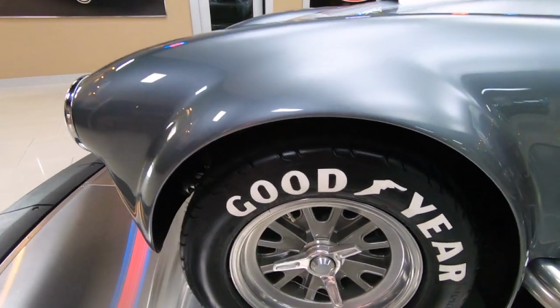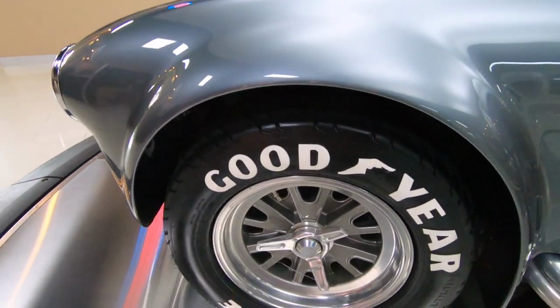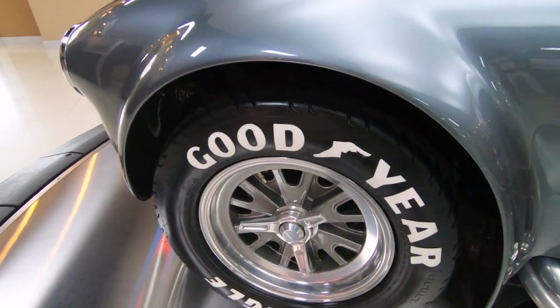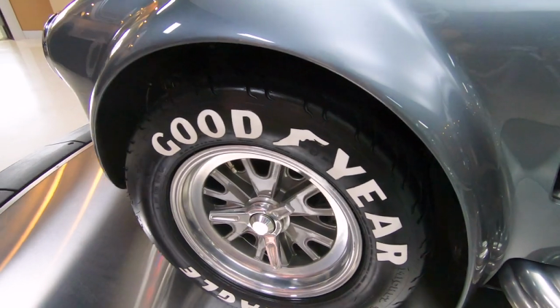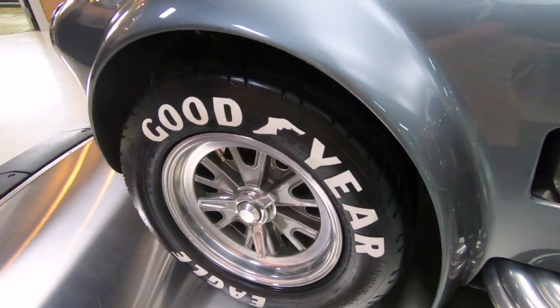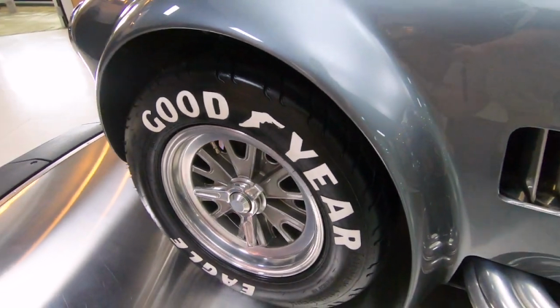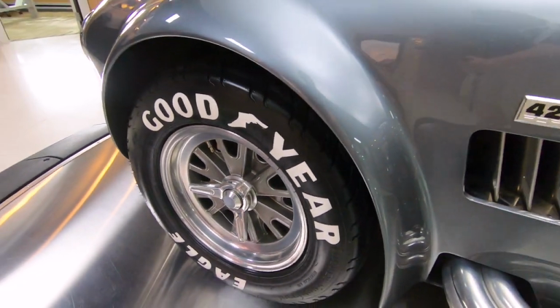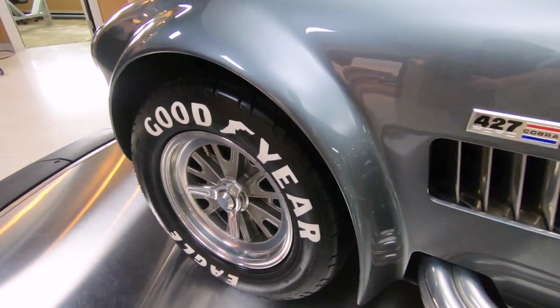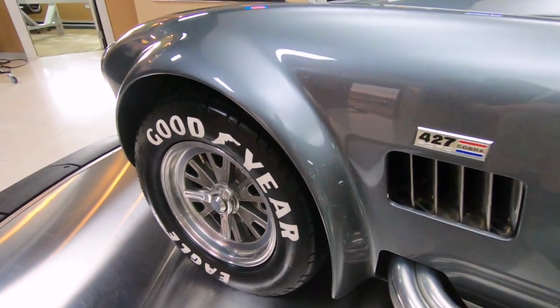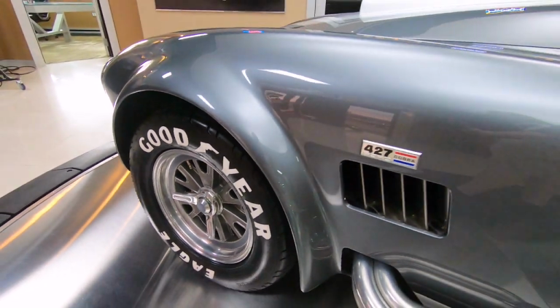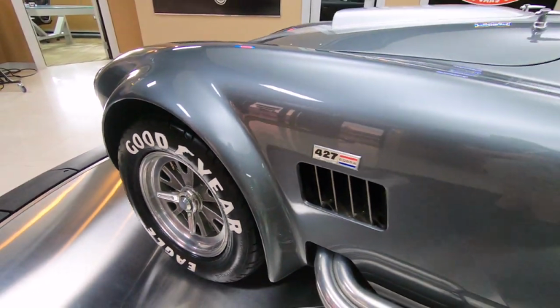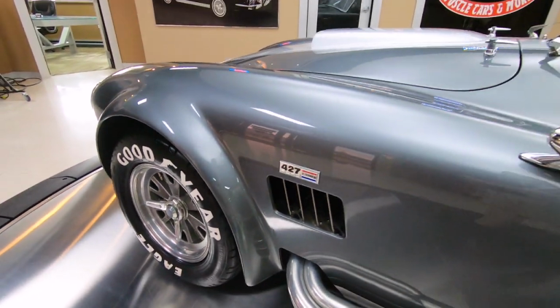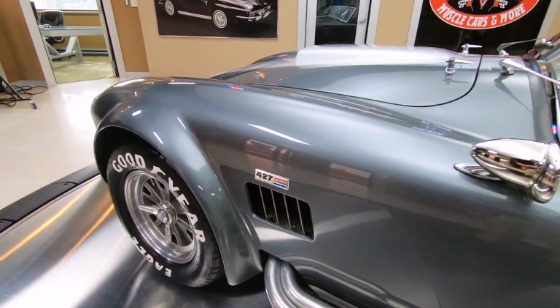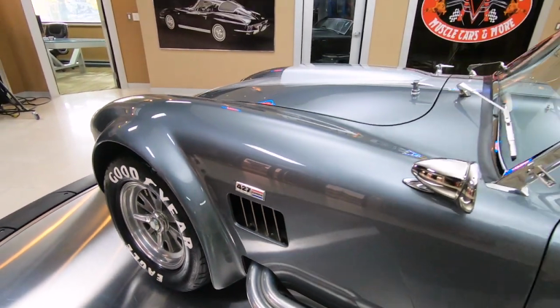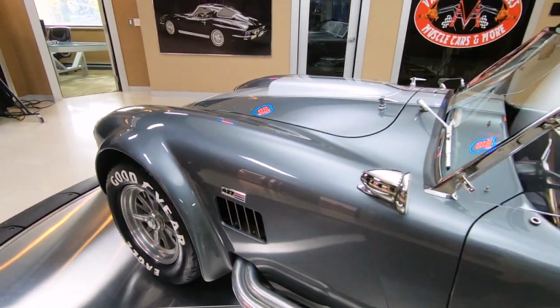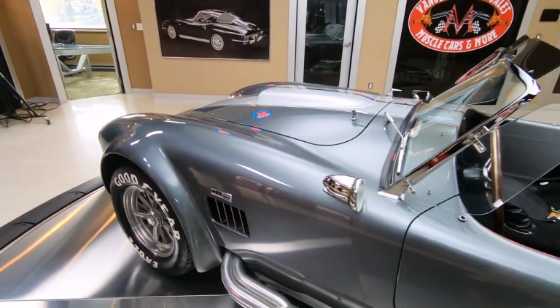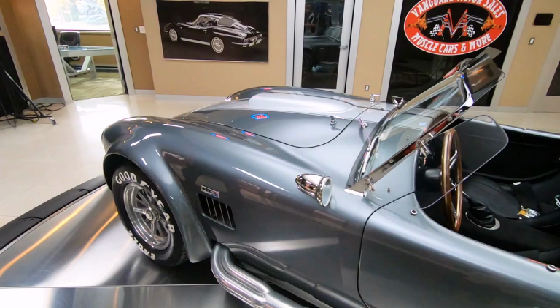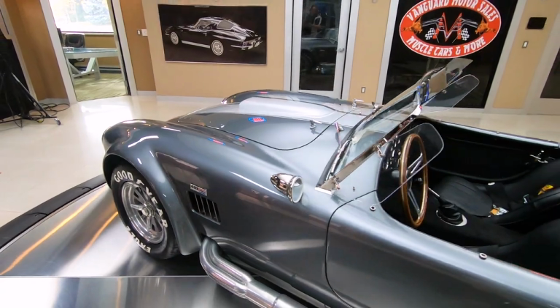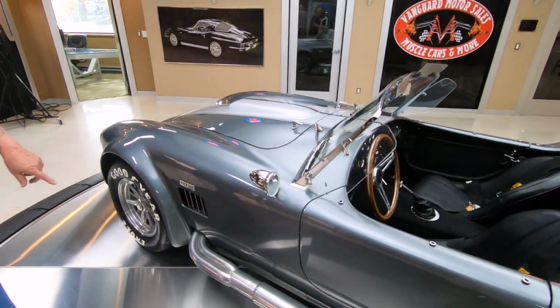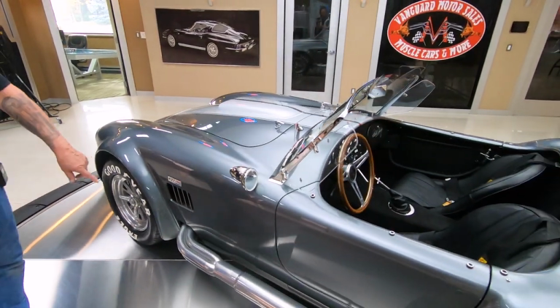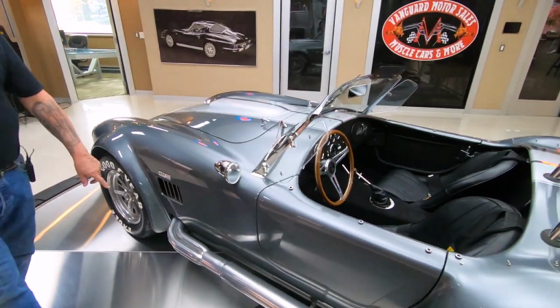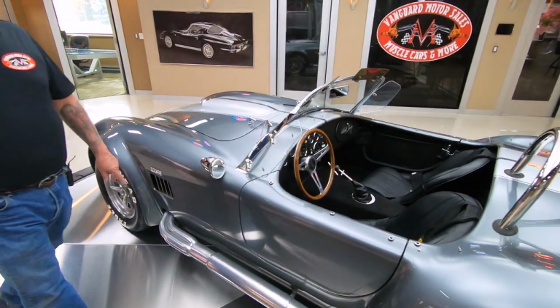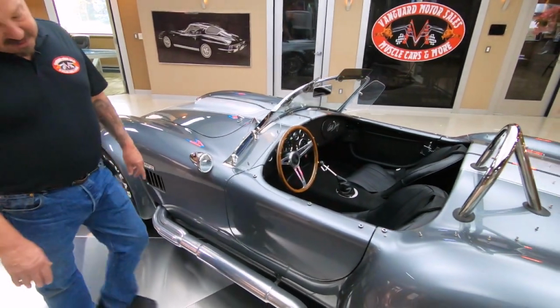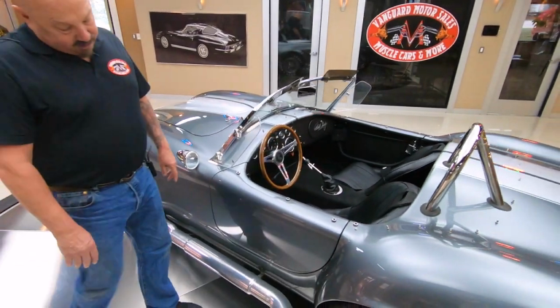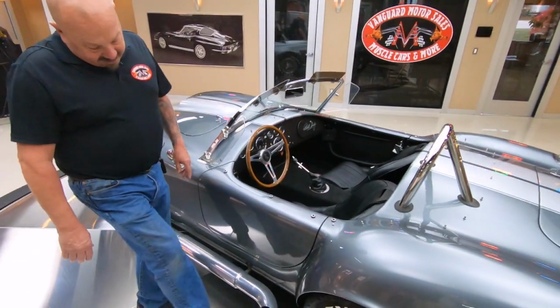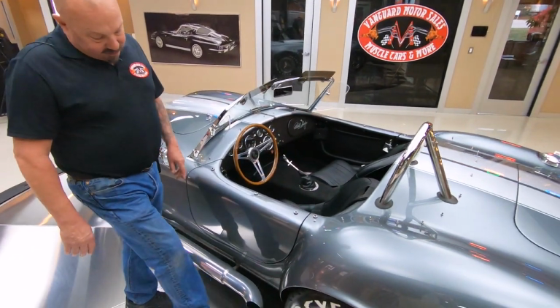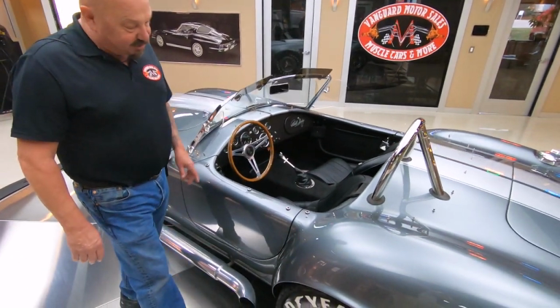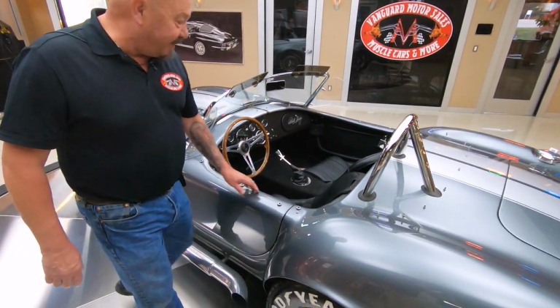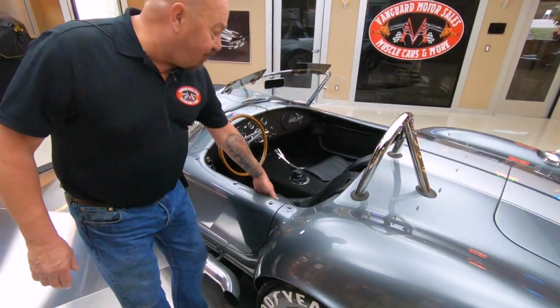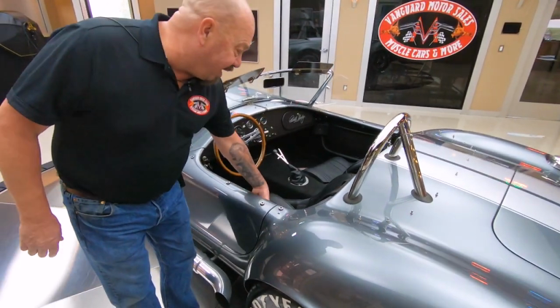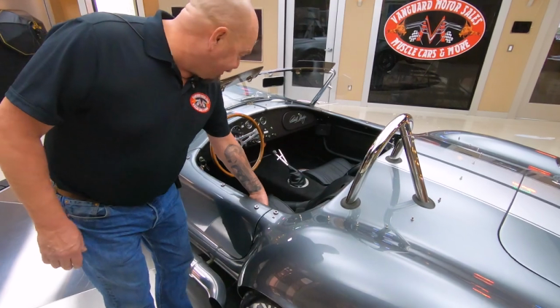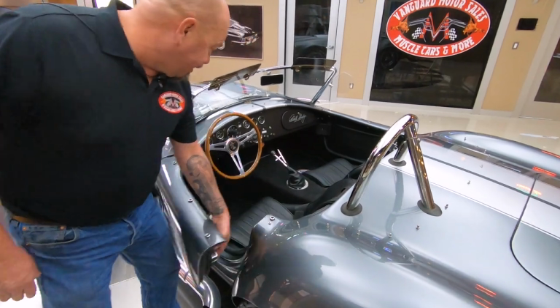Look at those billboard tires — those are Mickey Thompsons with the Goodyear billboards on them, looking sweet. Jet coated side pipes right there, and that's where the music from that 408 is coming out.